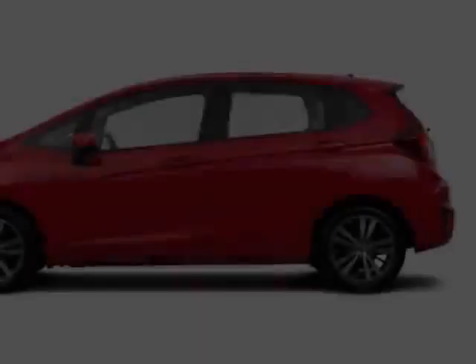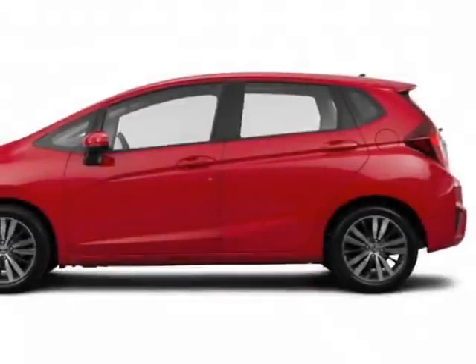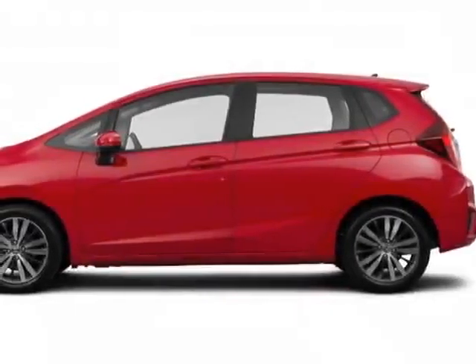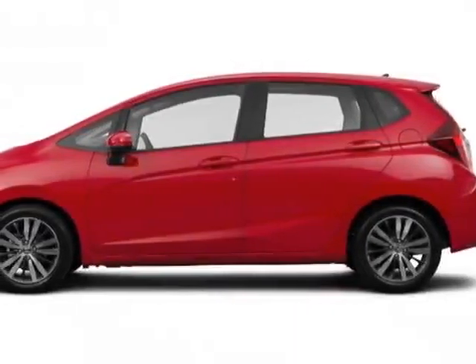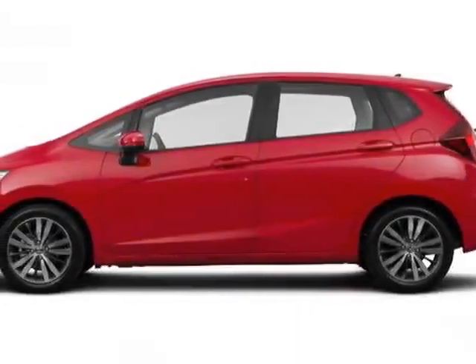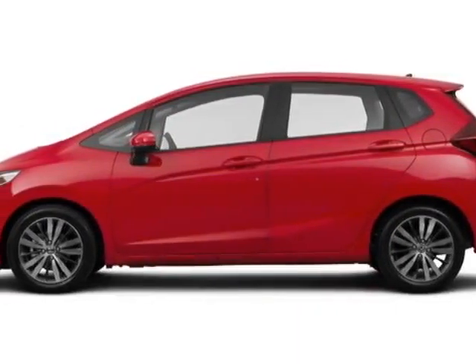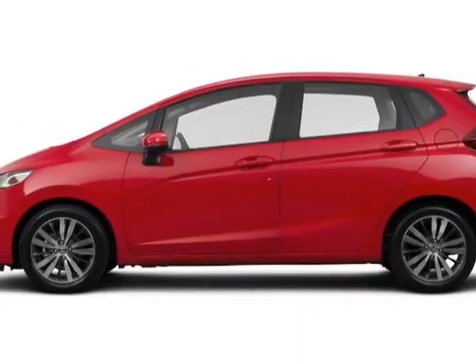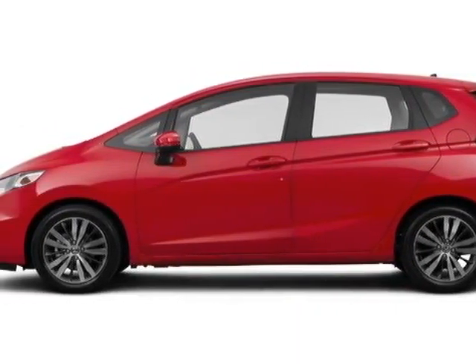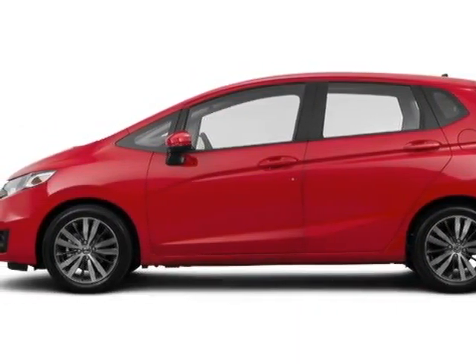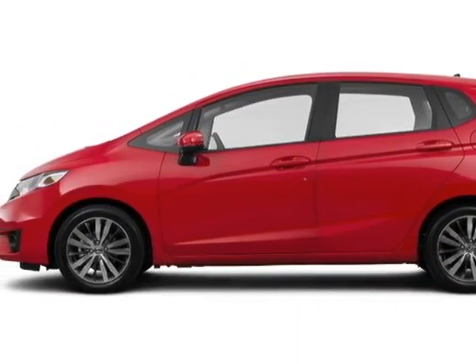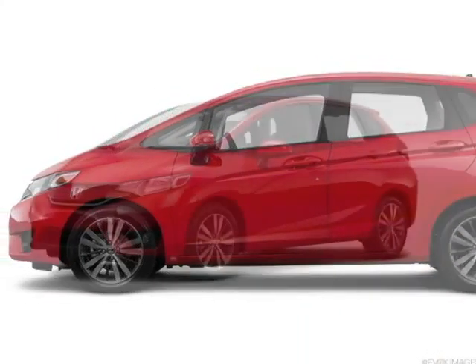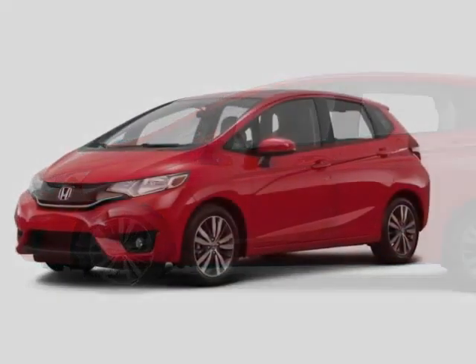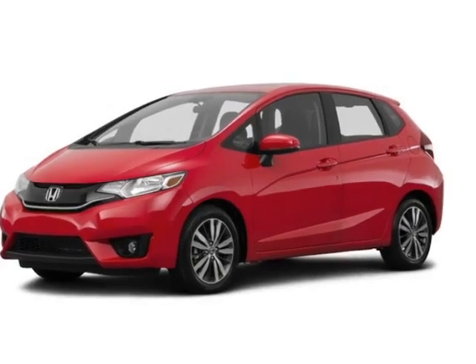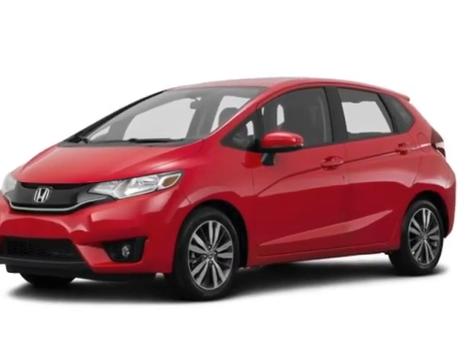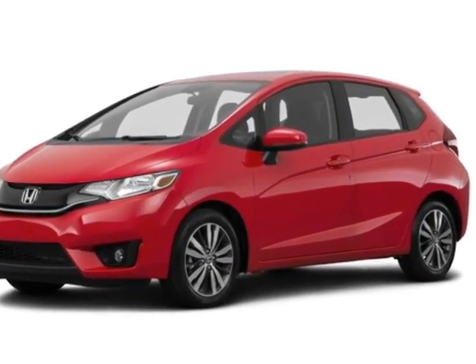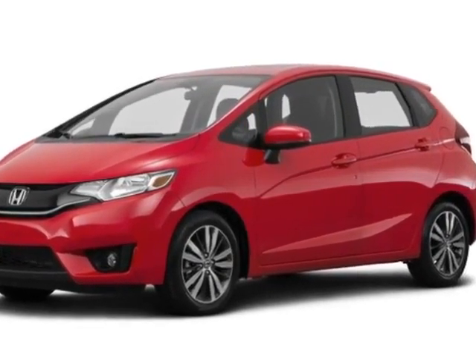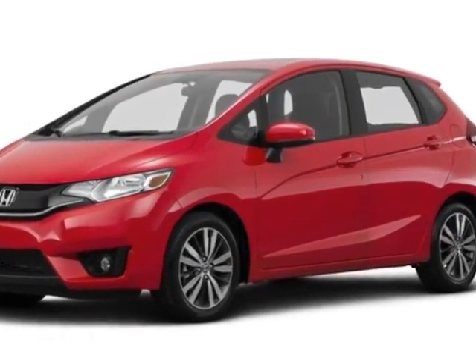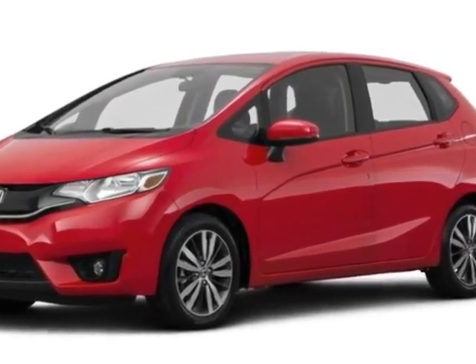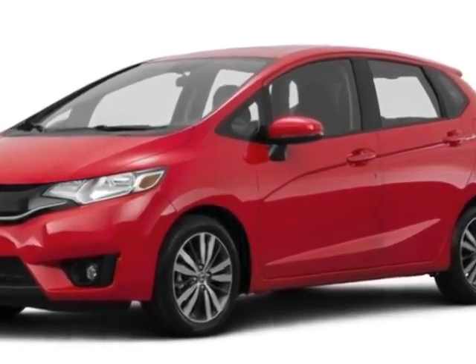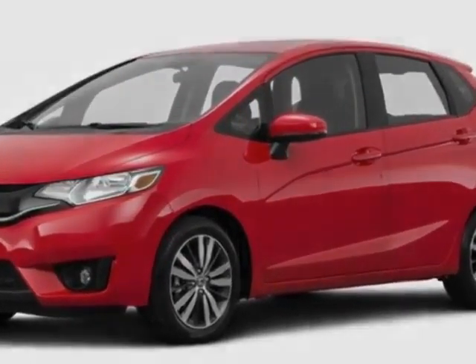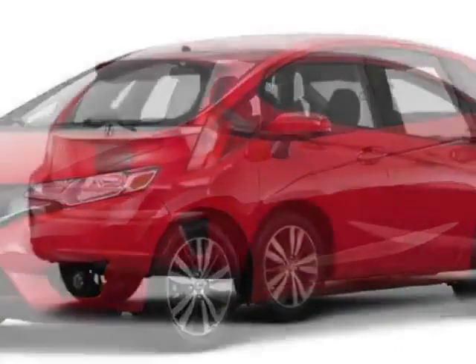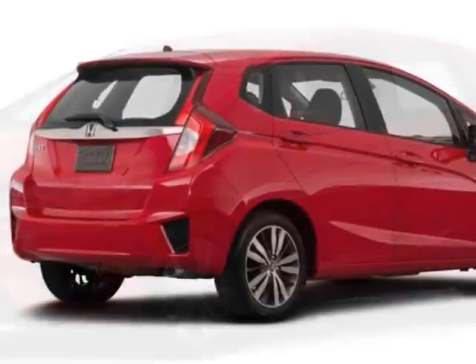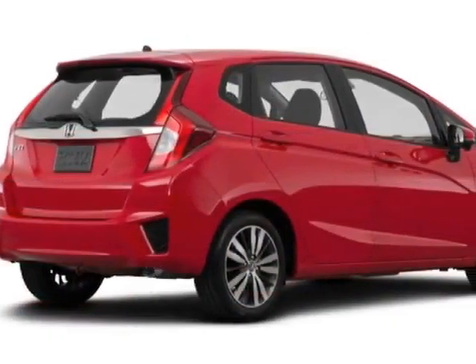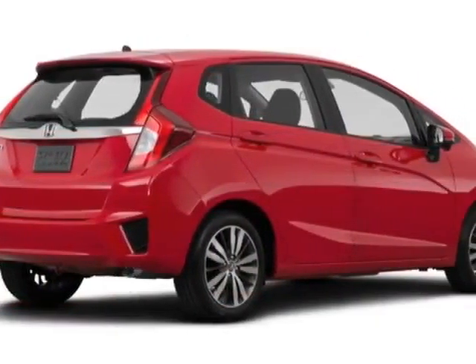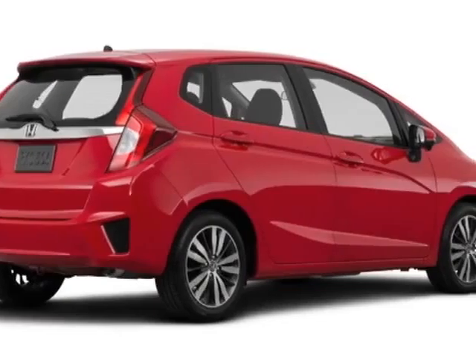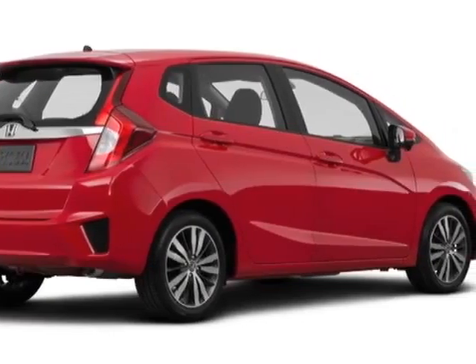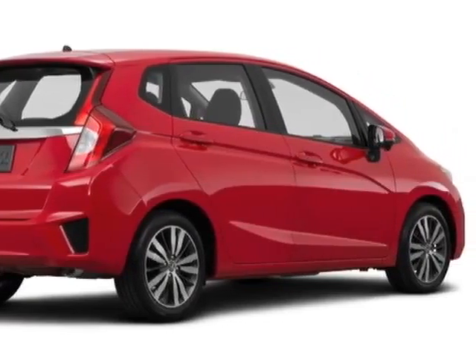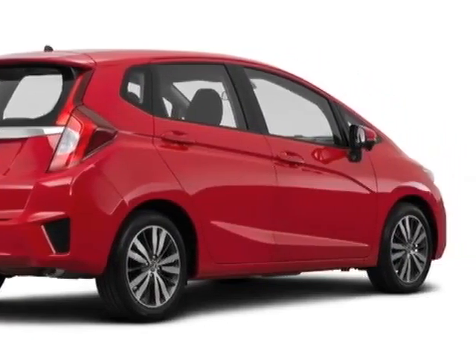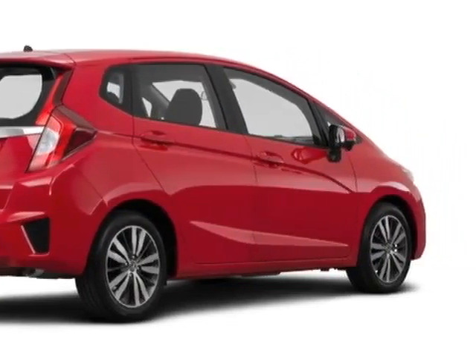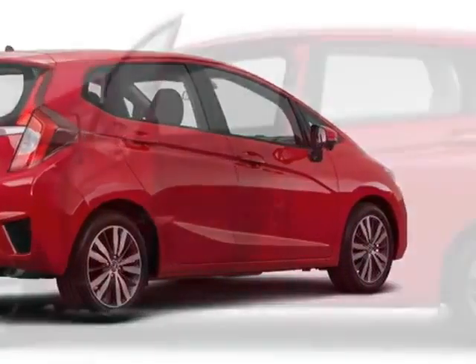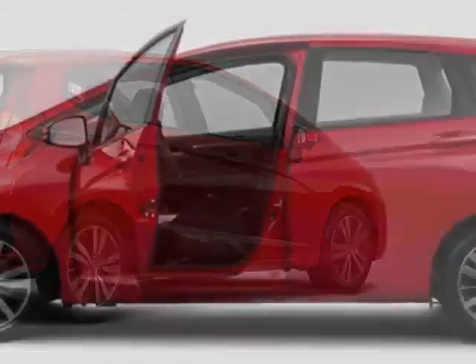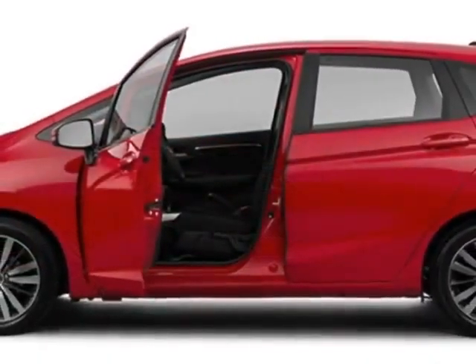Check out this new 2015 Honda Fit. For your protection, this vehicle has a full factory warranty. This Fit boasts a 1.5-liter engine and has a CVT transmission.